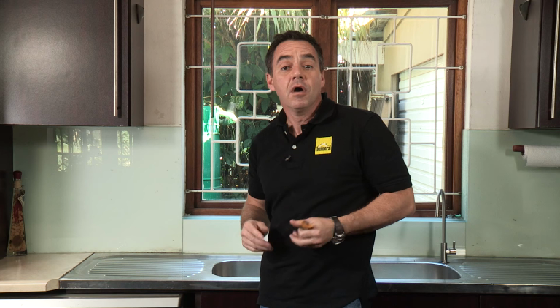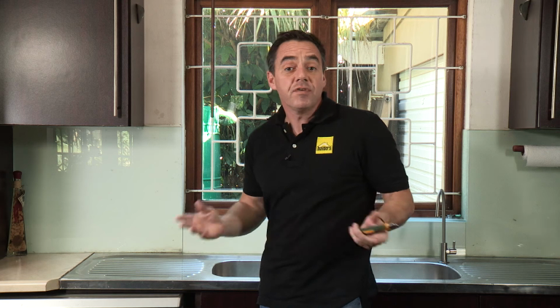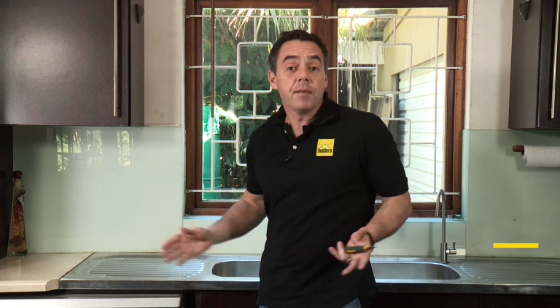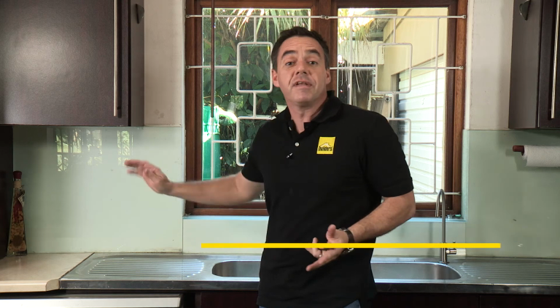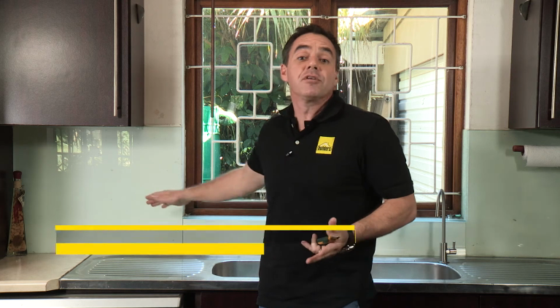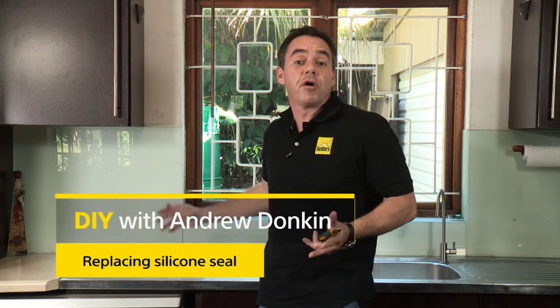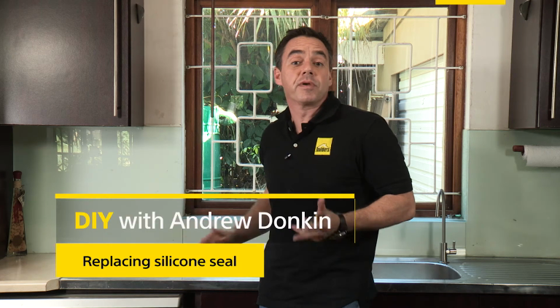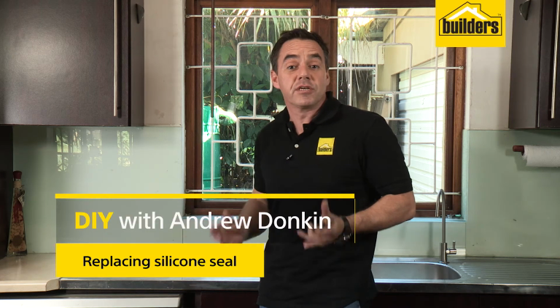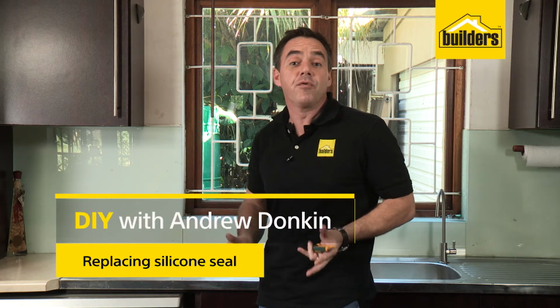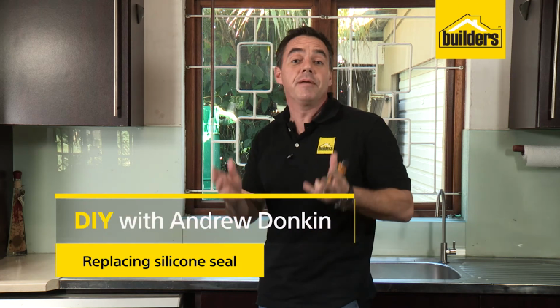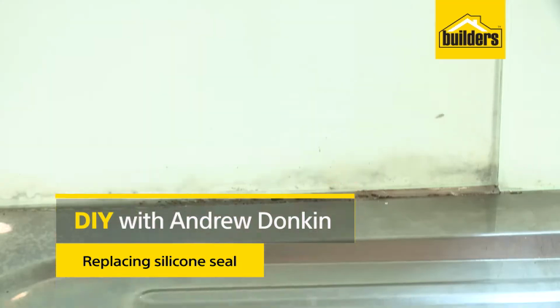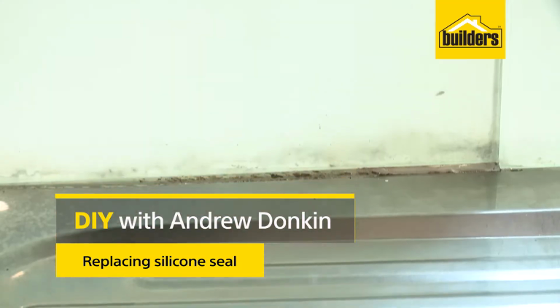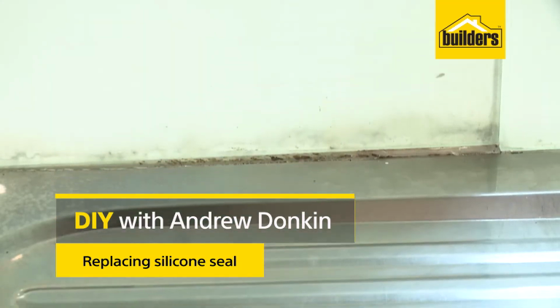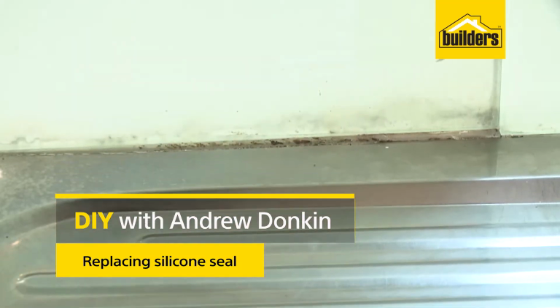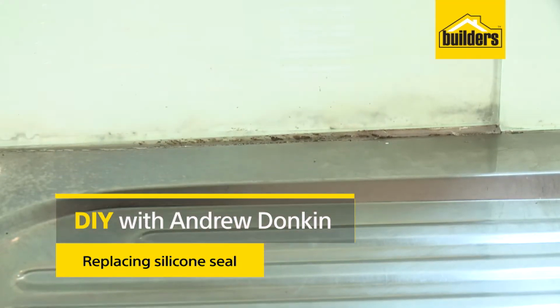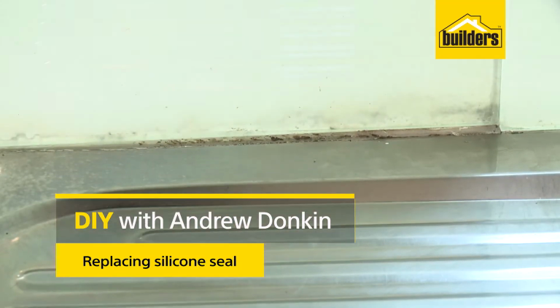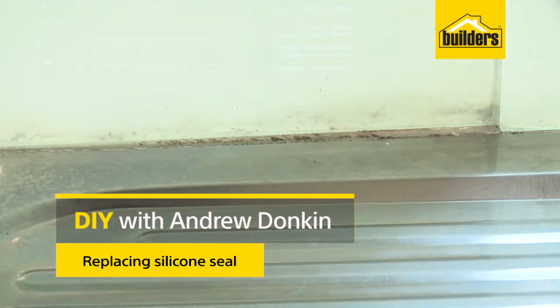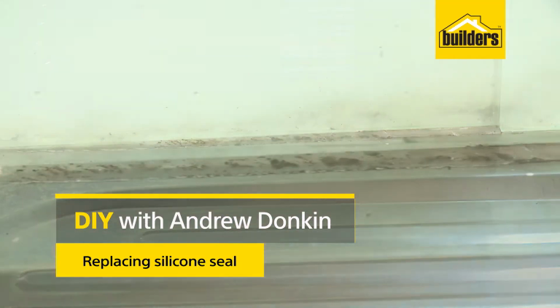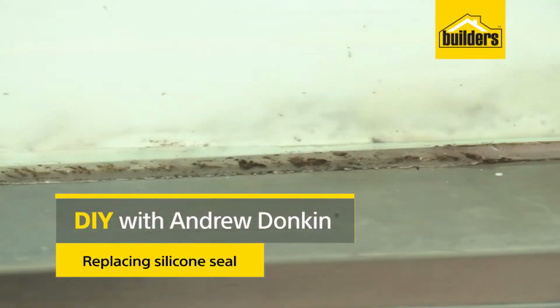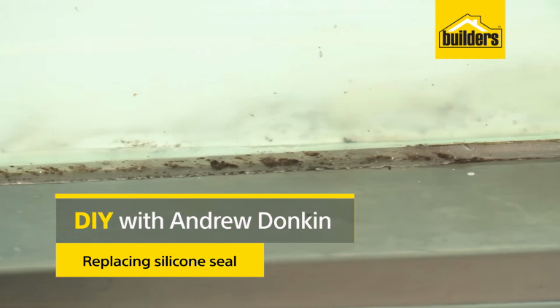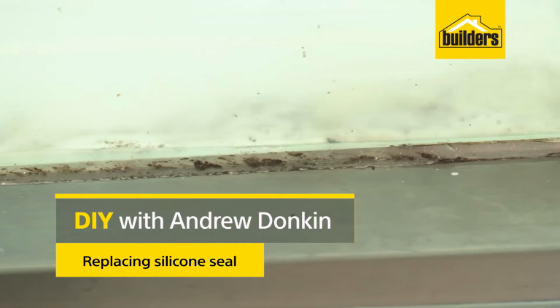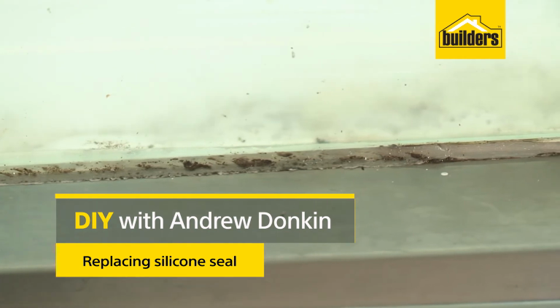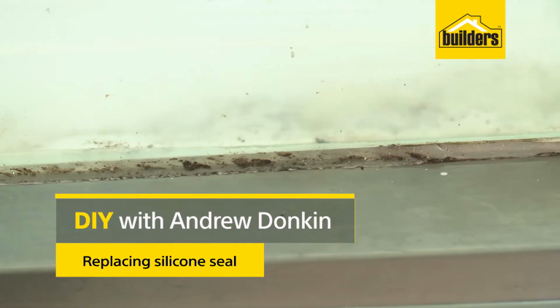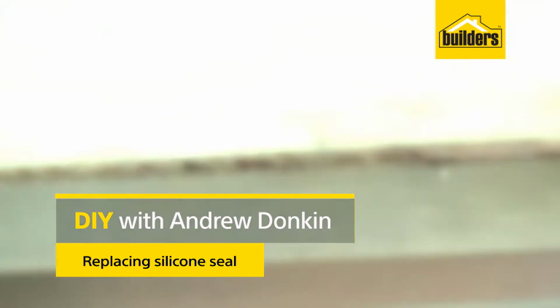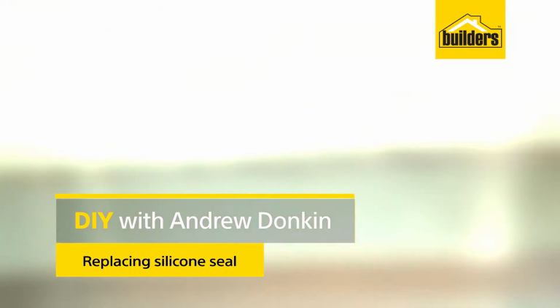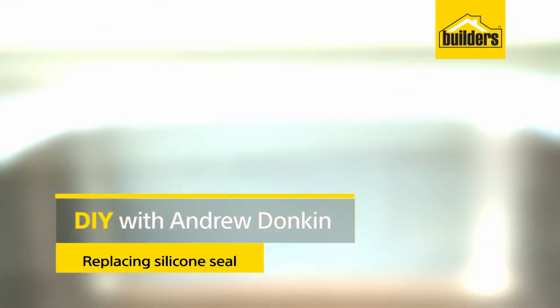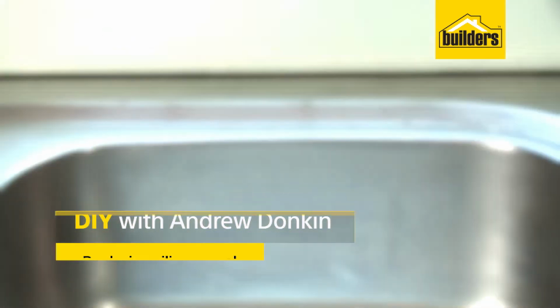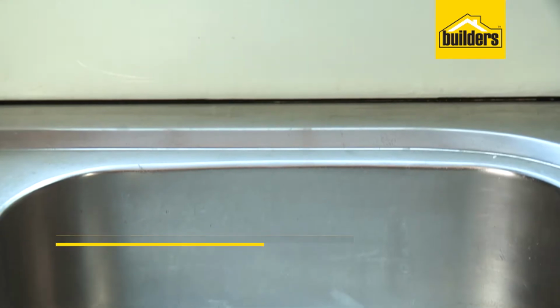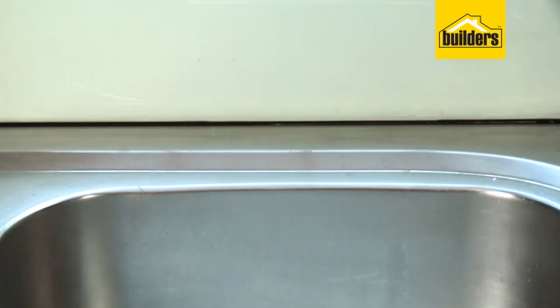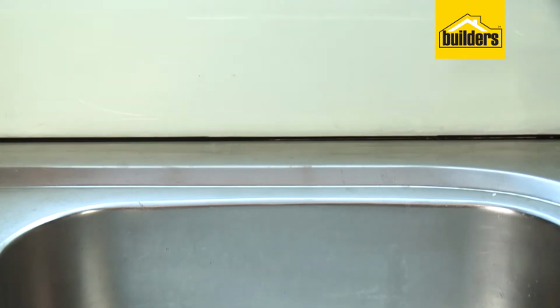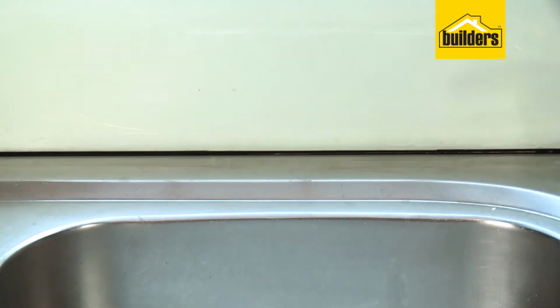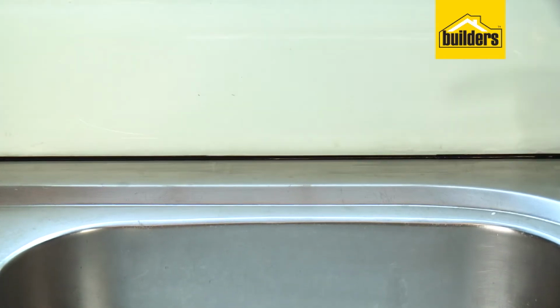Over time, the silicone in your bathroom and kitchen can really look aged and ugly. I'm going to show you the steps to remove the old and replace it with new to bring it back to life.